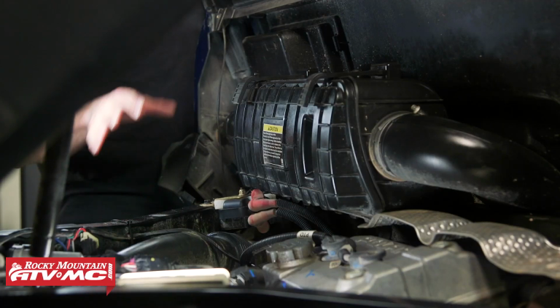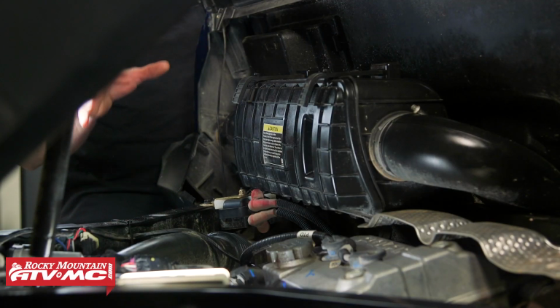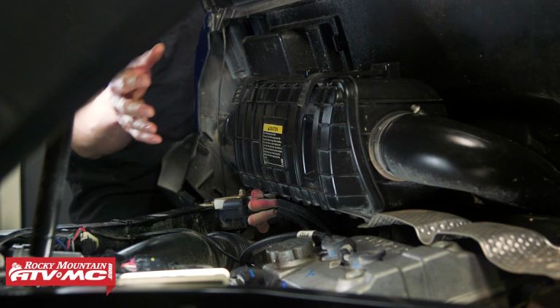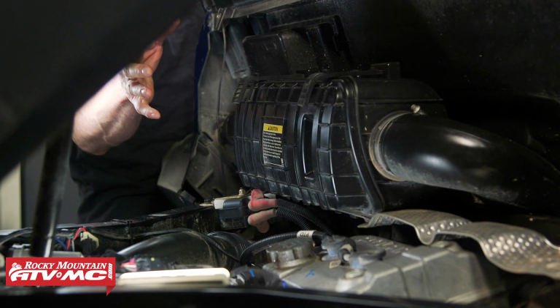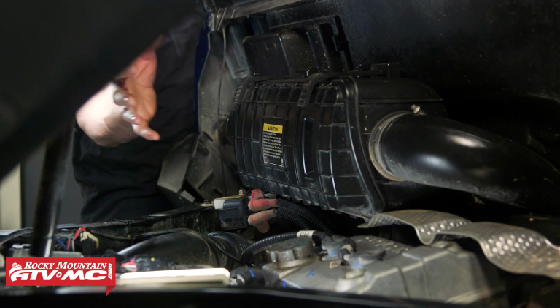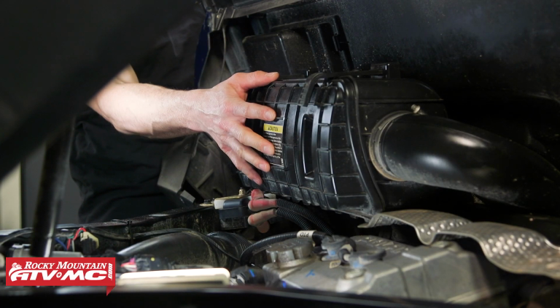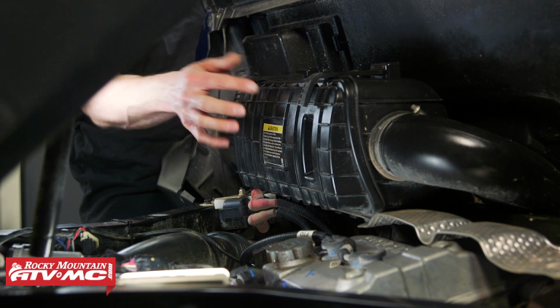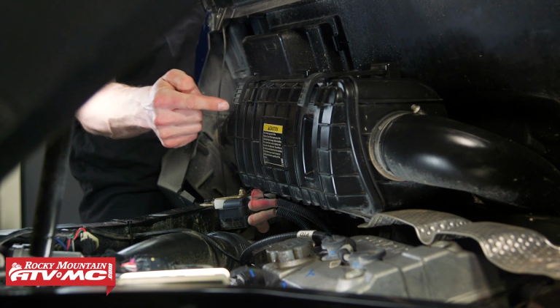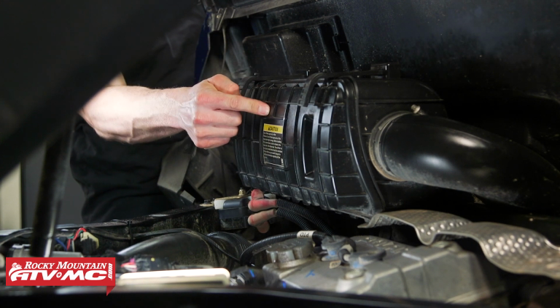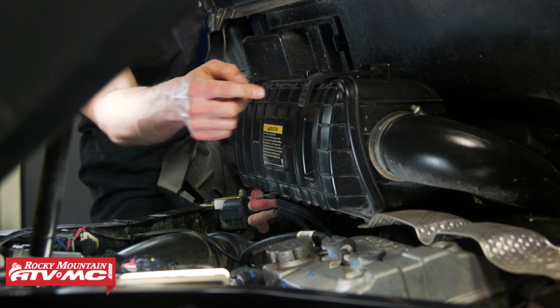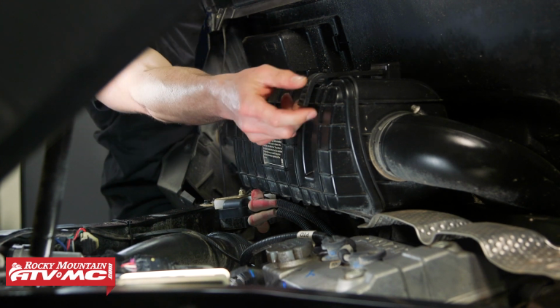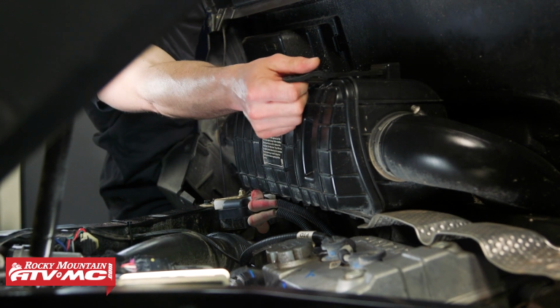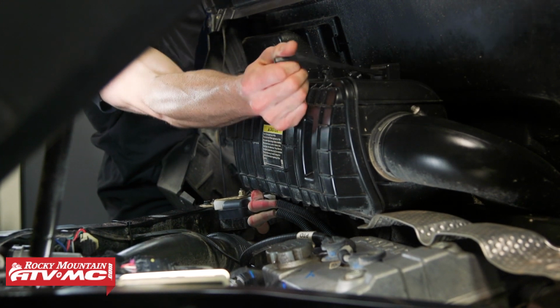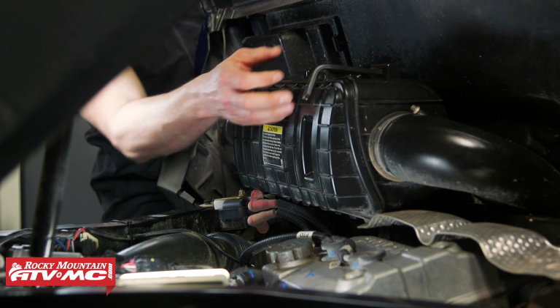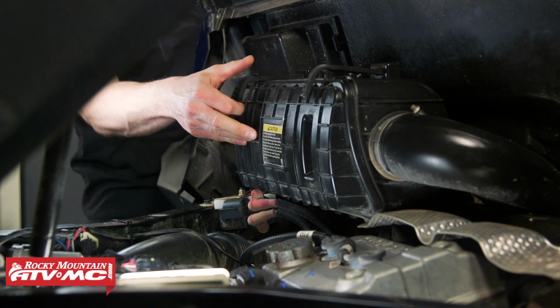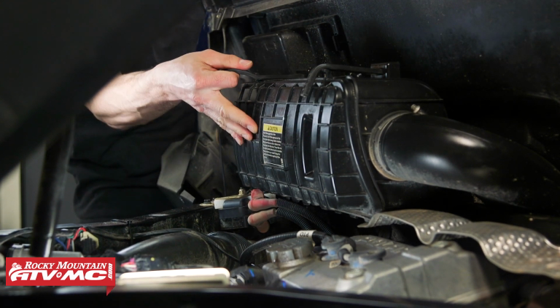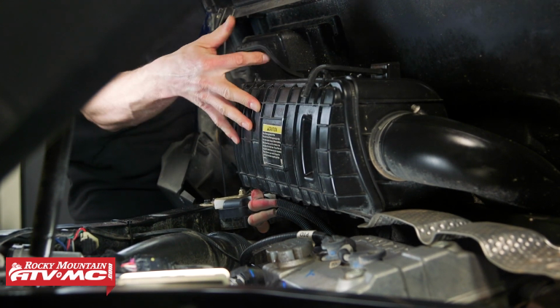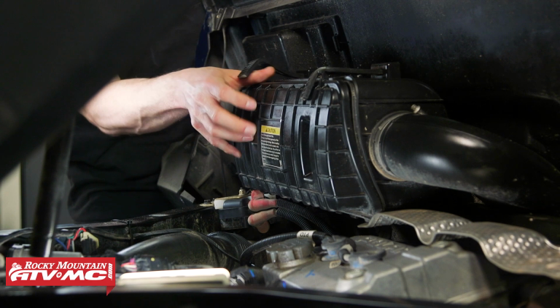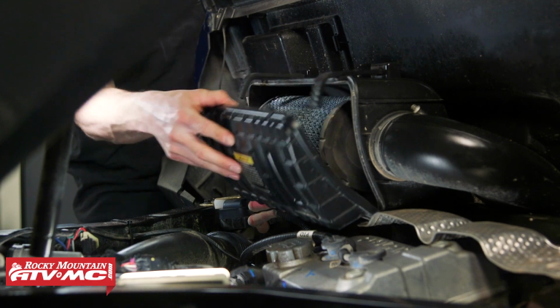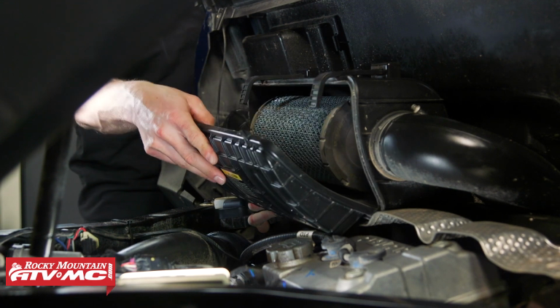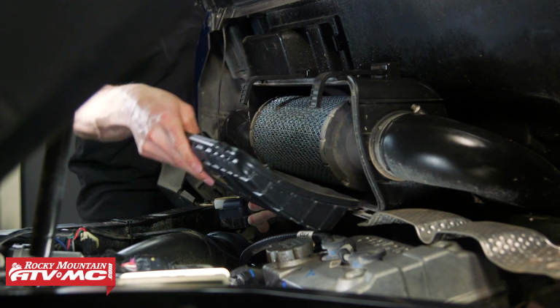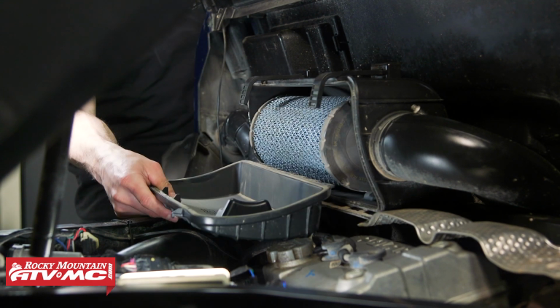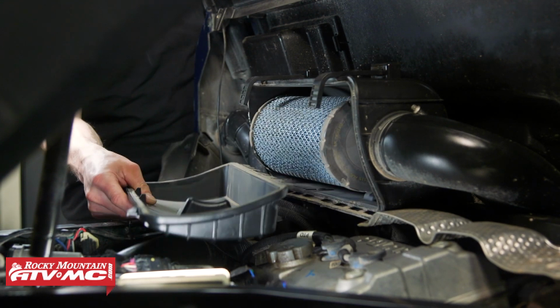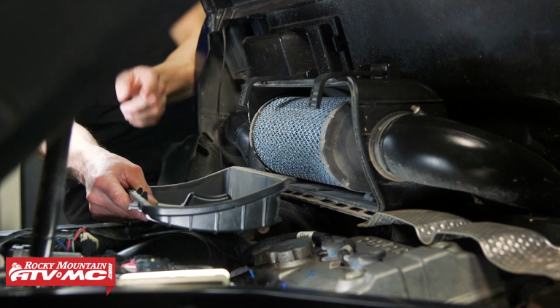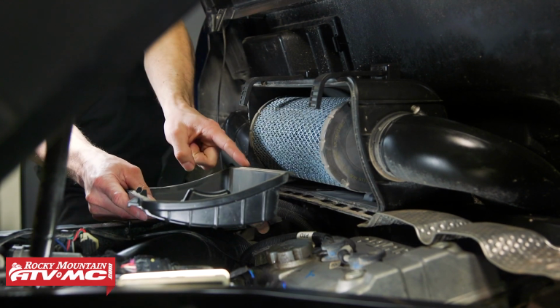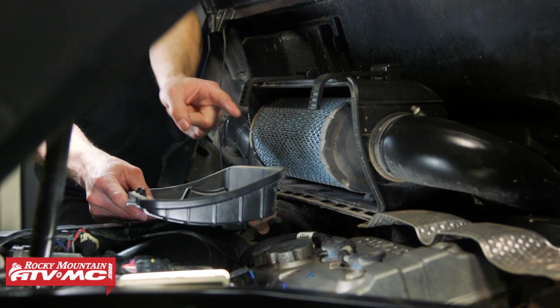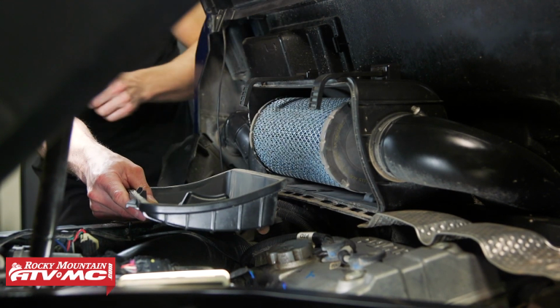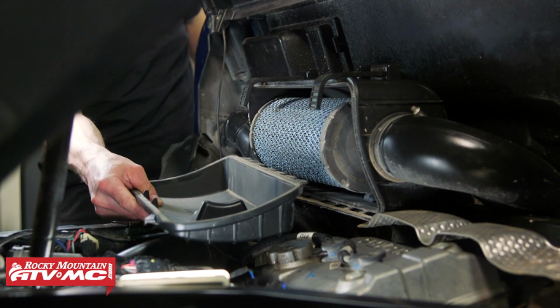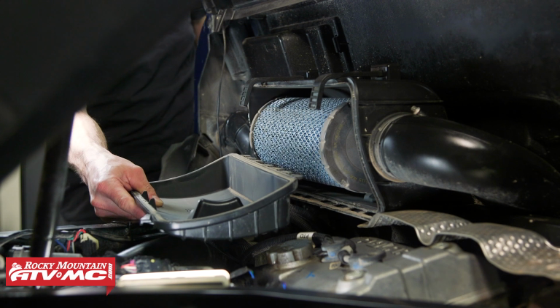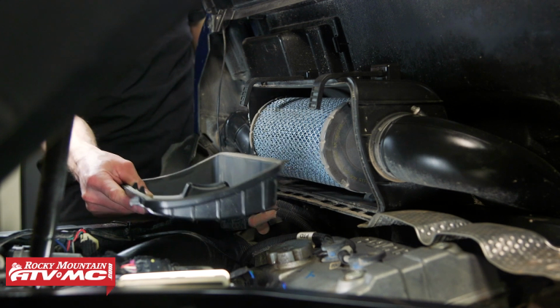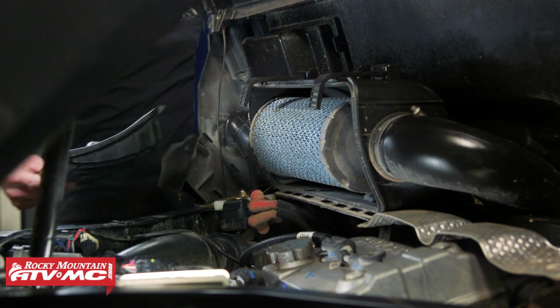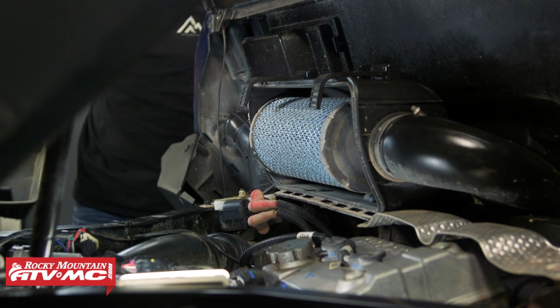With the cargo bed up we have access to the air box. To remove the lid we're going to undo these two rubber straps, then rock the lid down. It's held in place by these tabs at the bottom, so make sure you get those released and pull it out of the way.